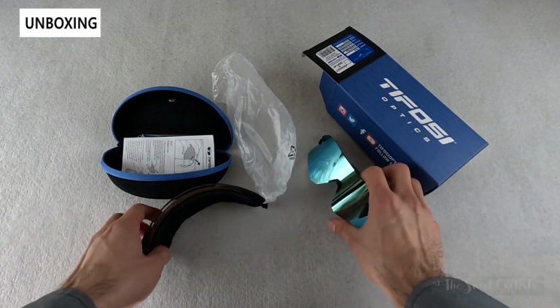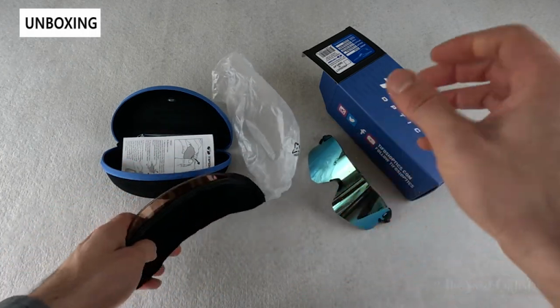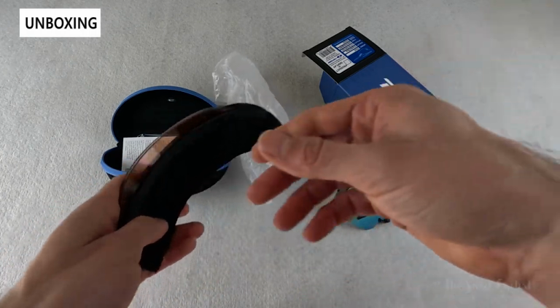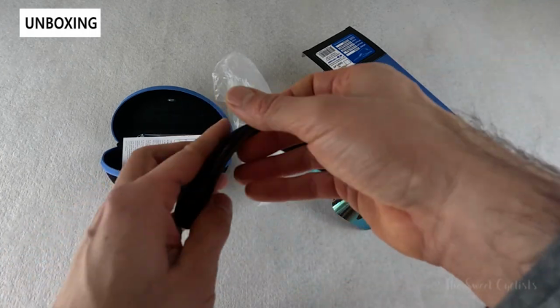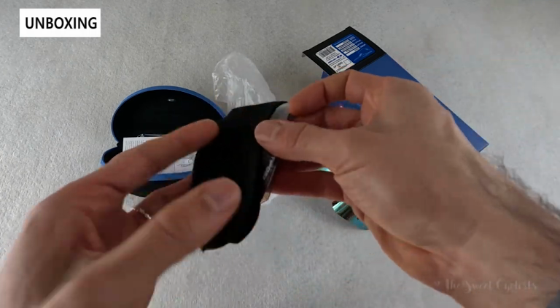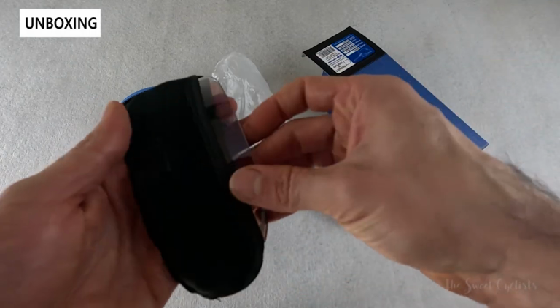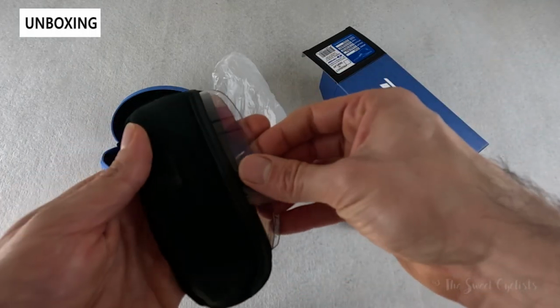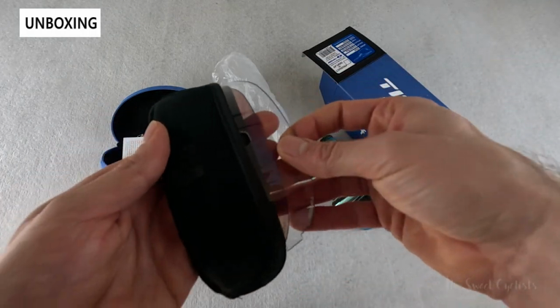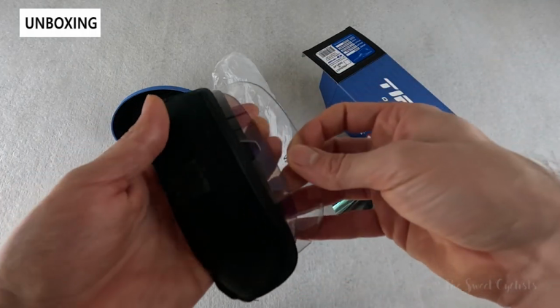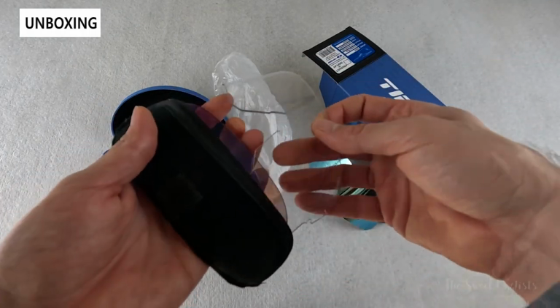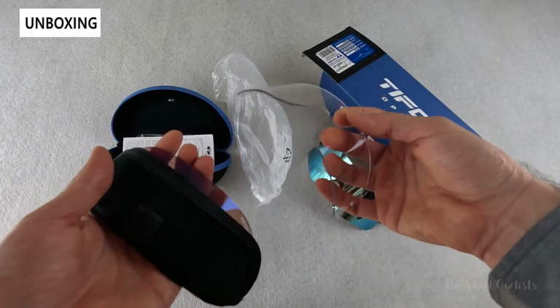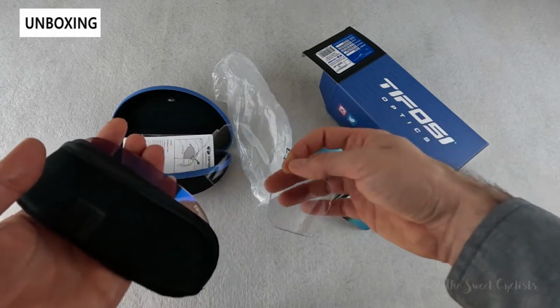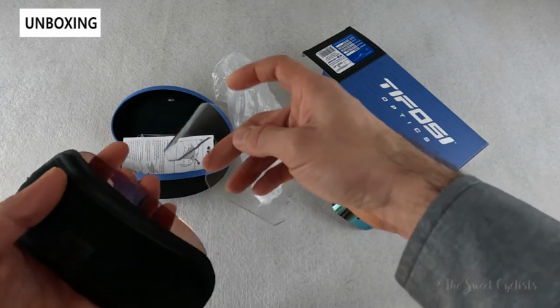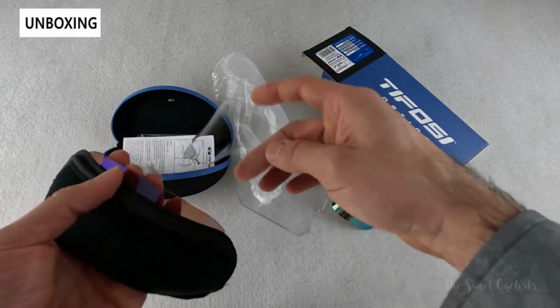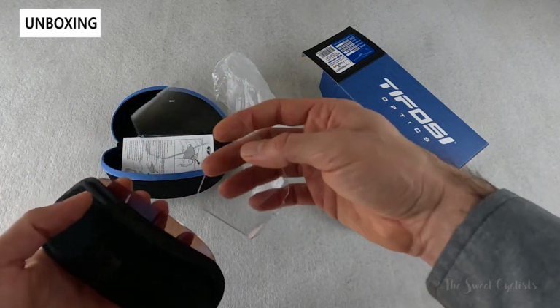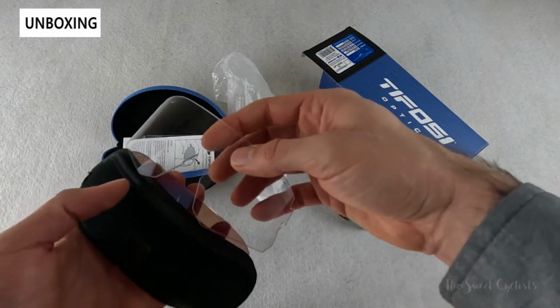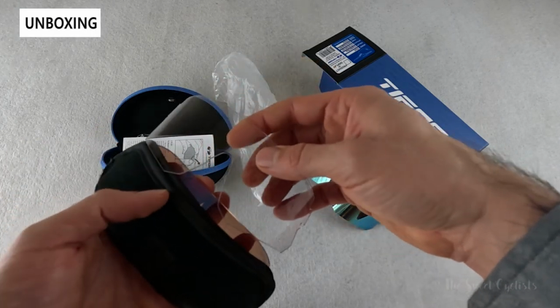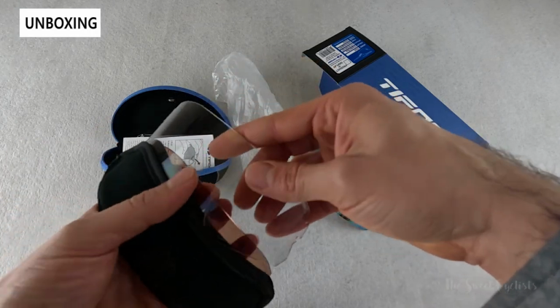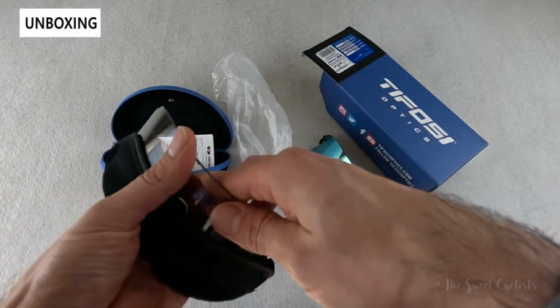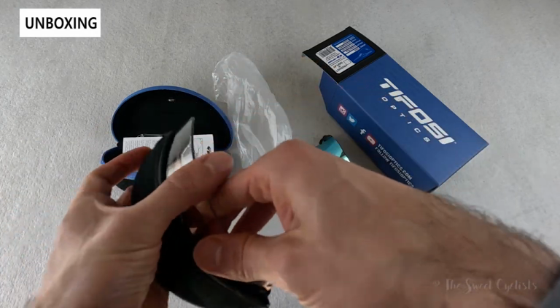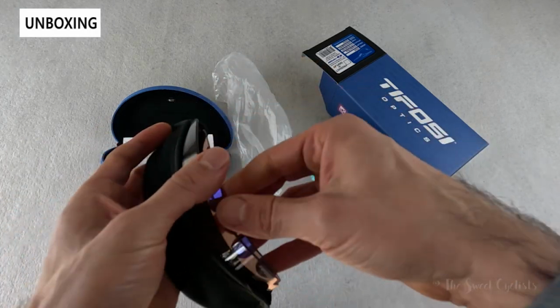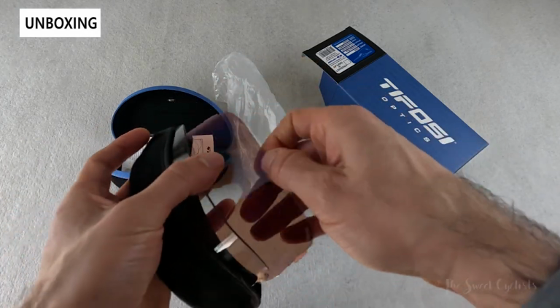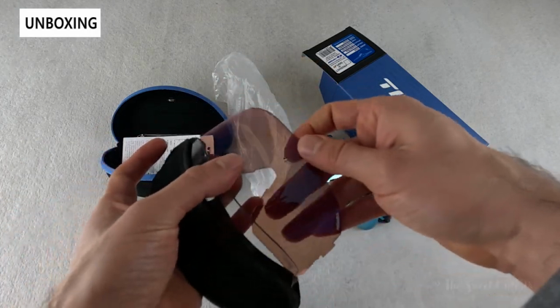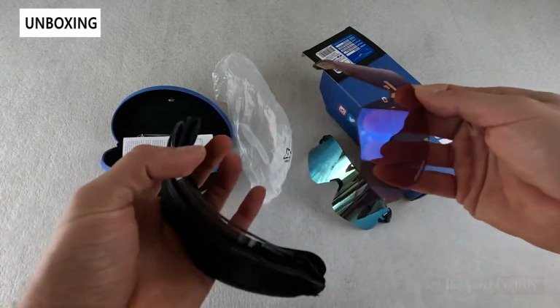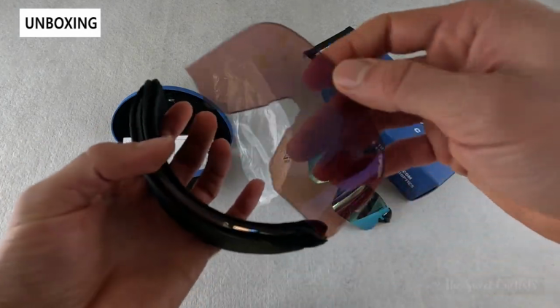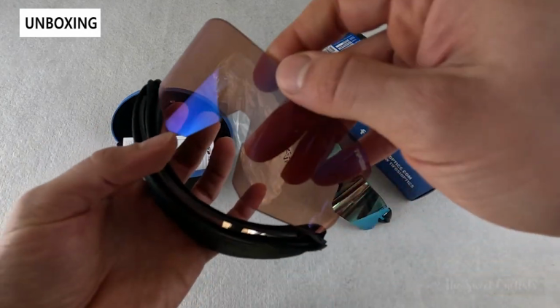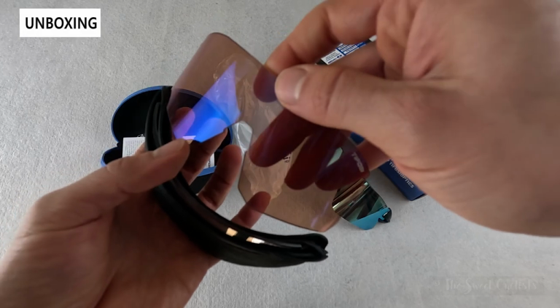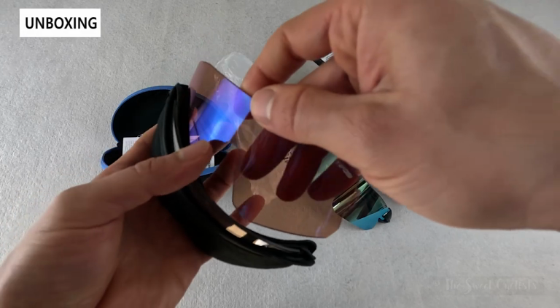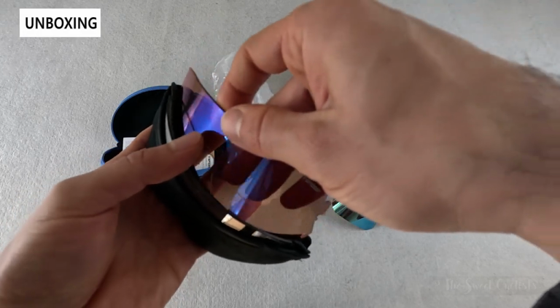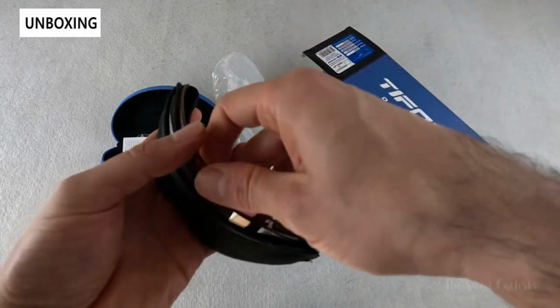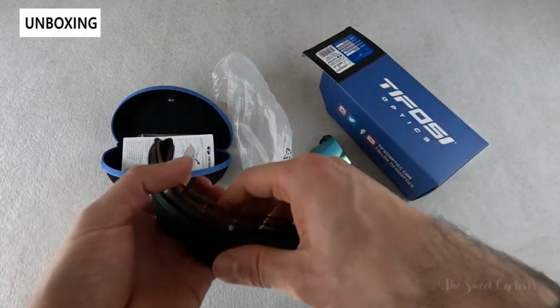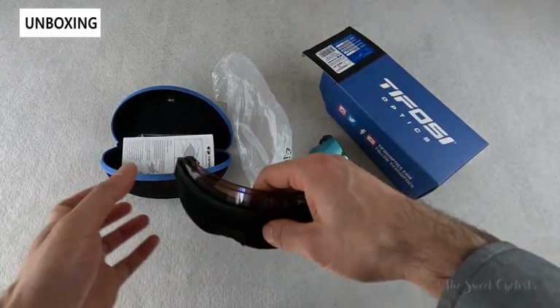Tifosi also includes multiple lenses with this, so you get the clear one as well as an all-conditions red variation, which is pretty nice especially given the price point.